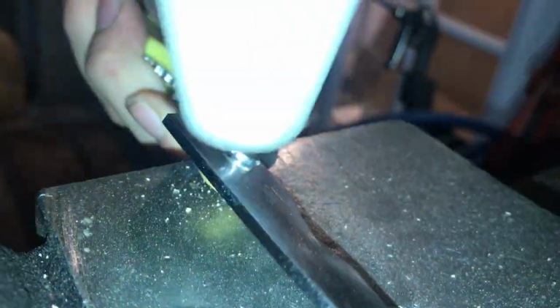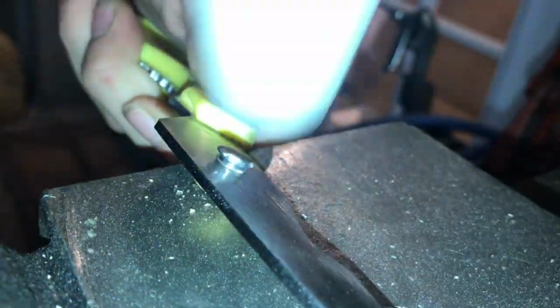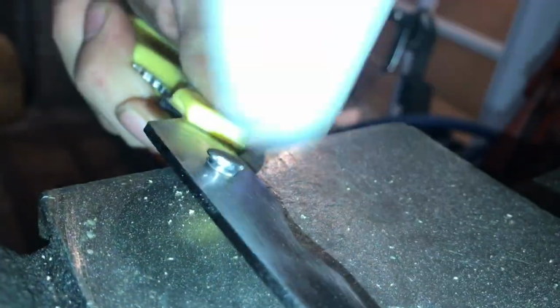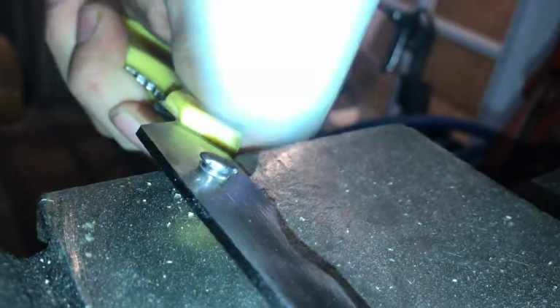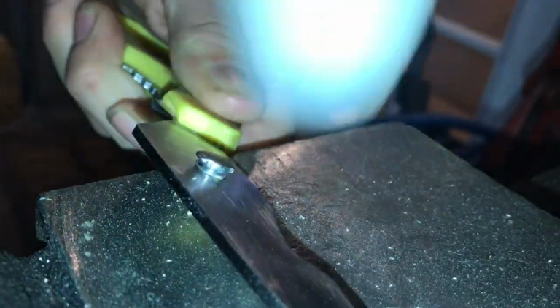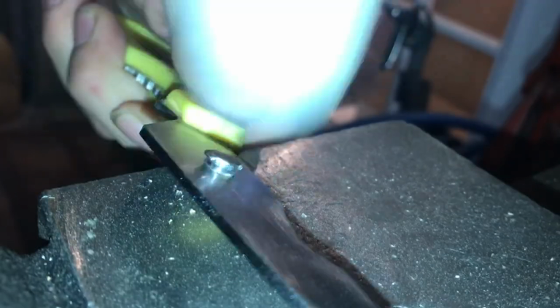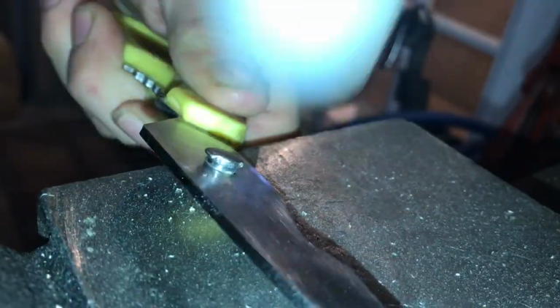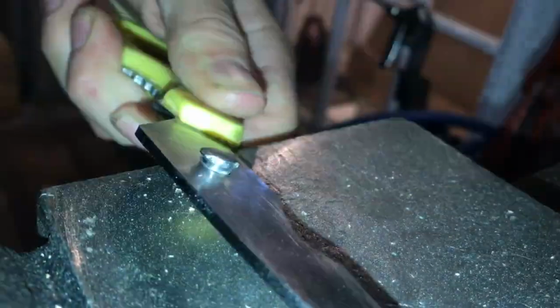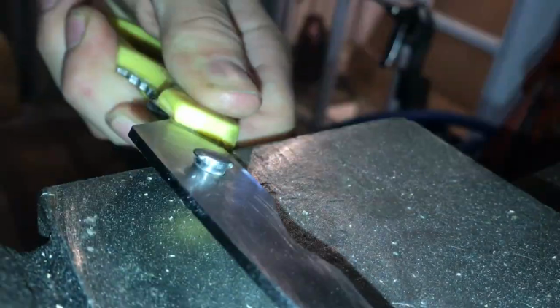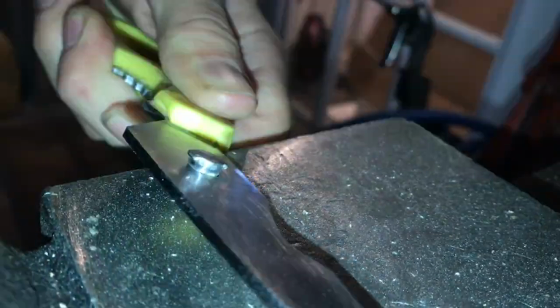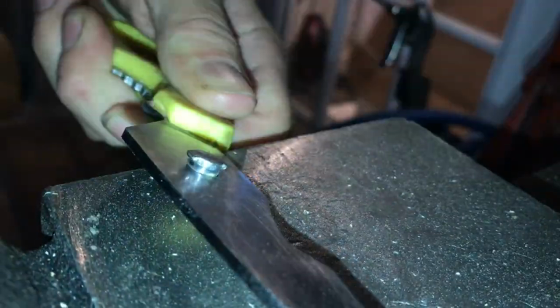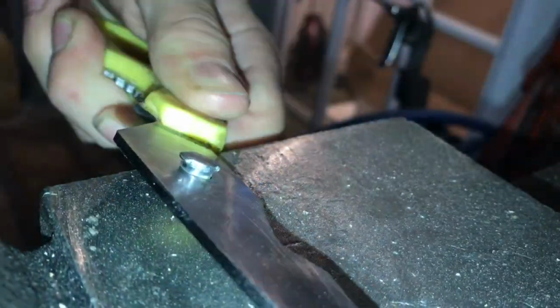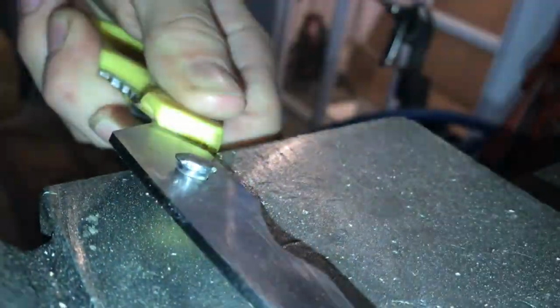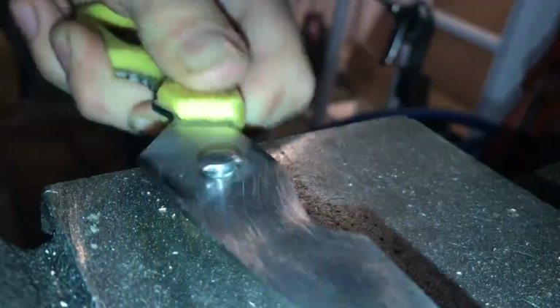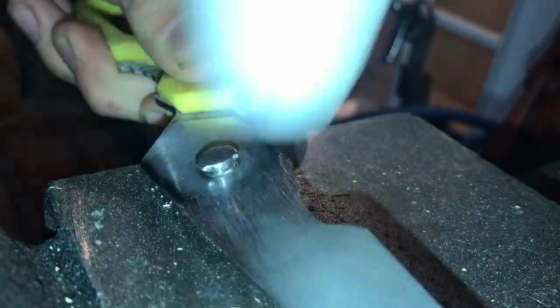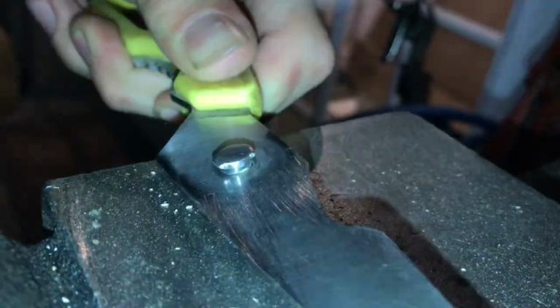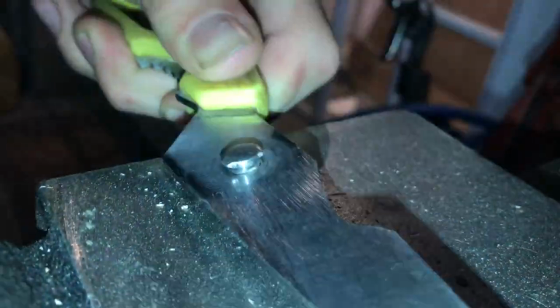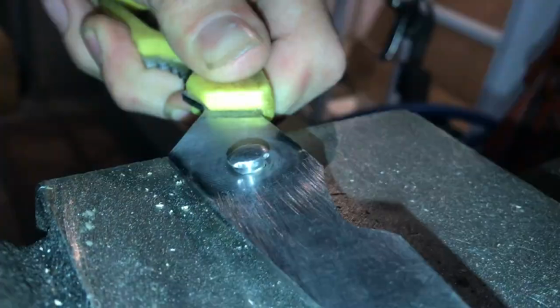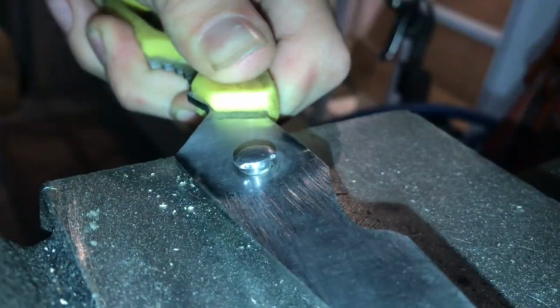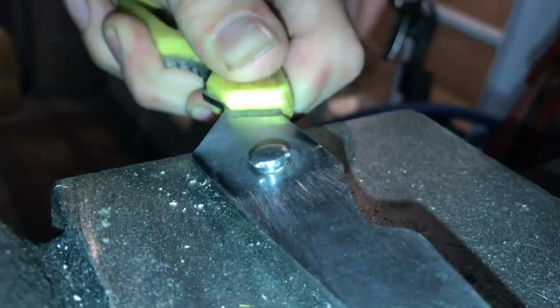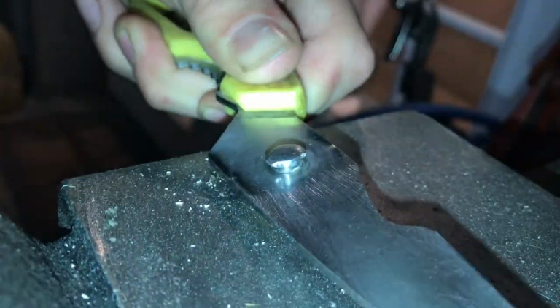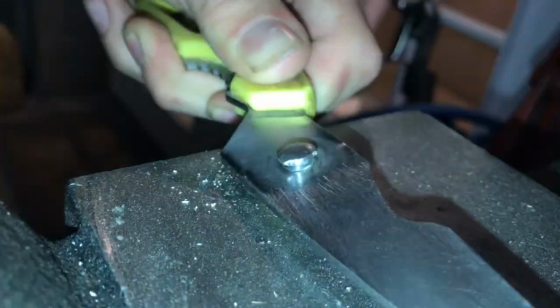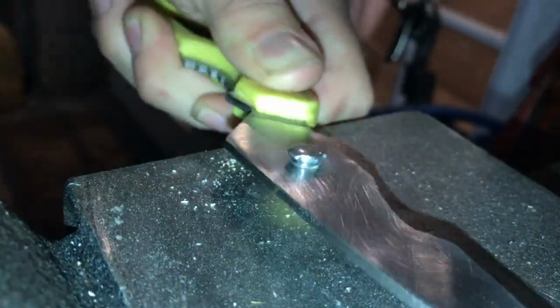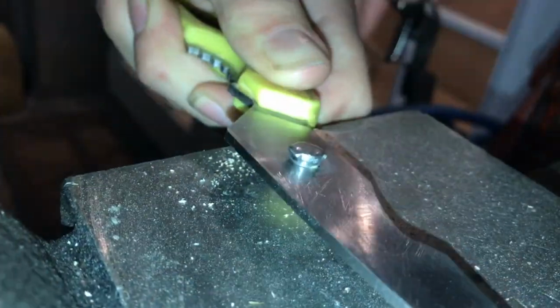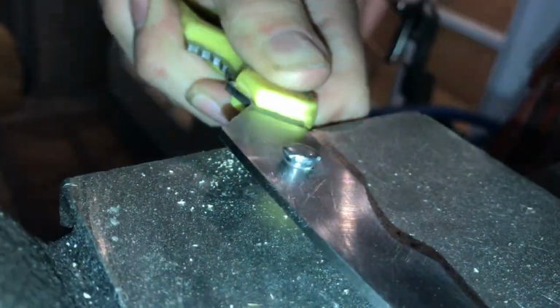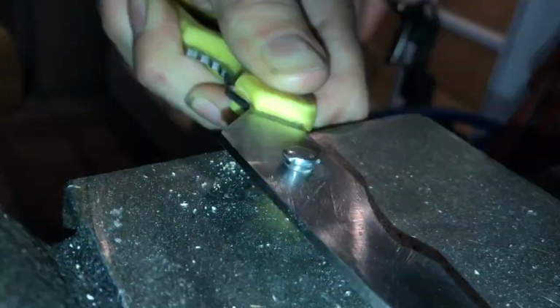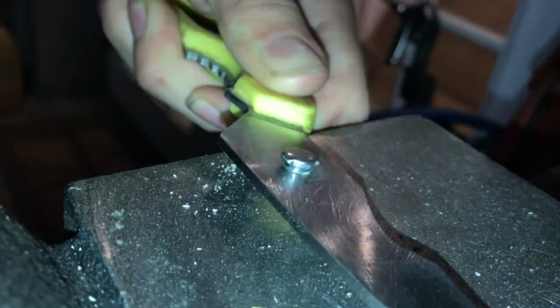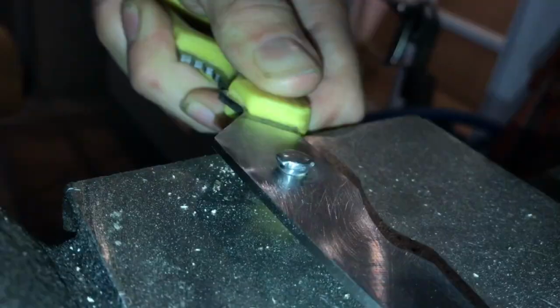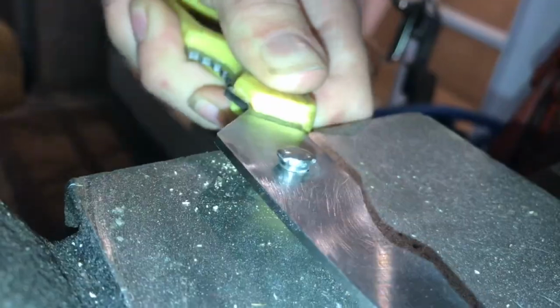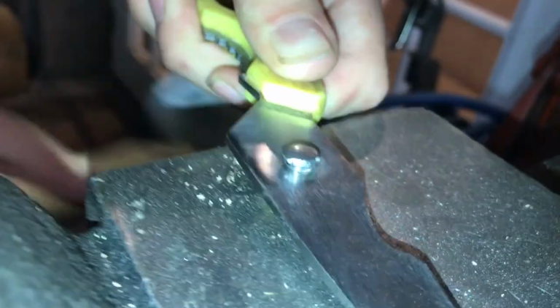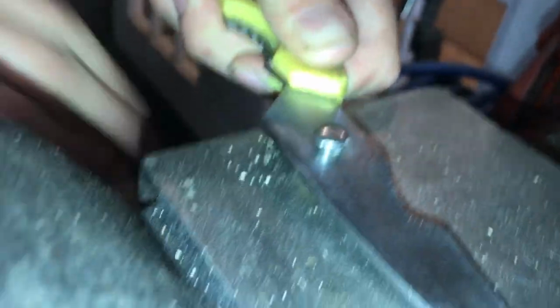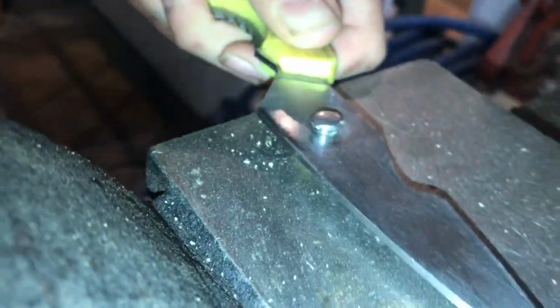What you're trying to do is take the two ends and just kind of flare it down a little bit more so it grabs nice and tight.